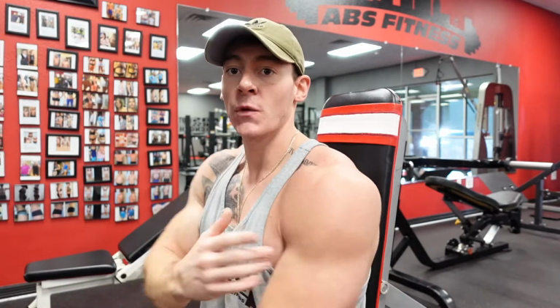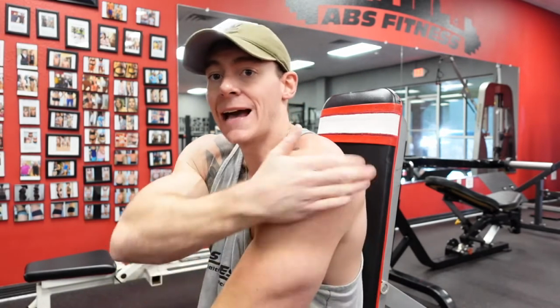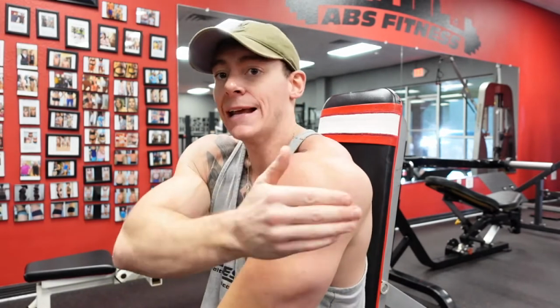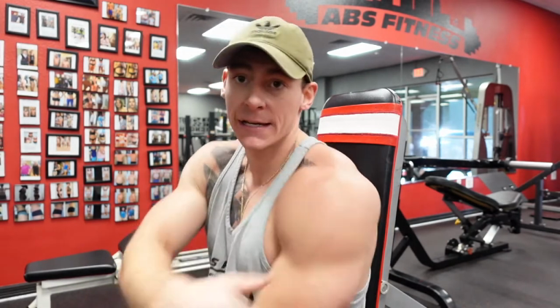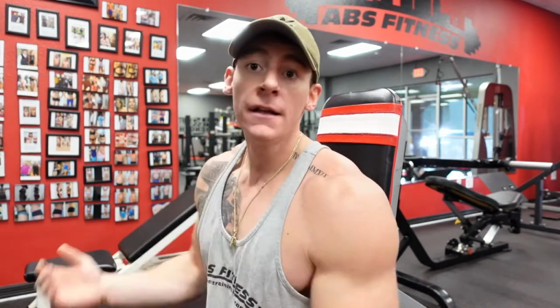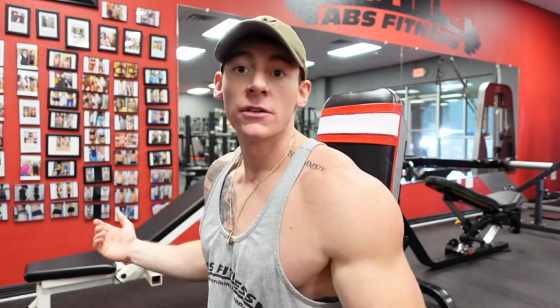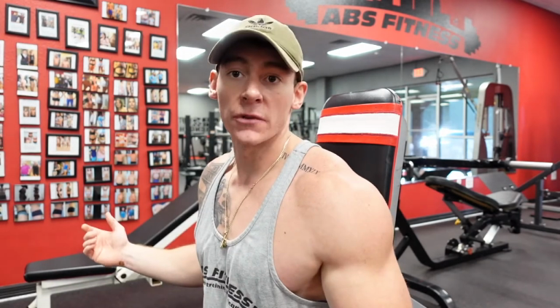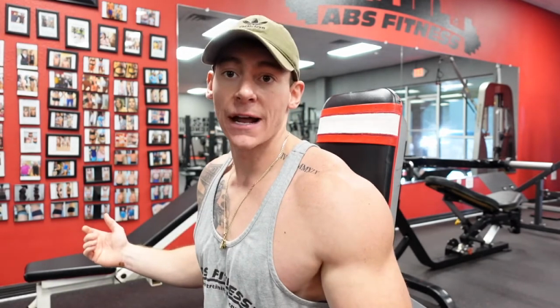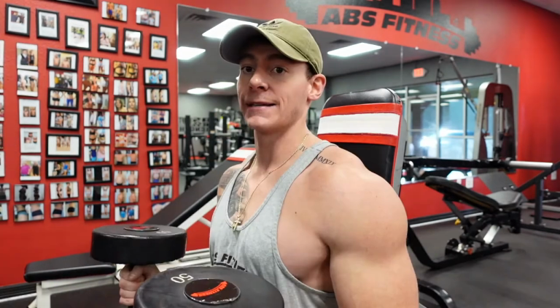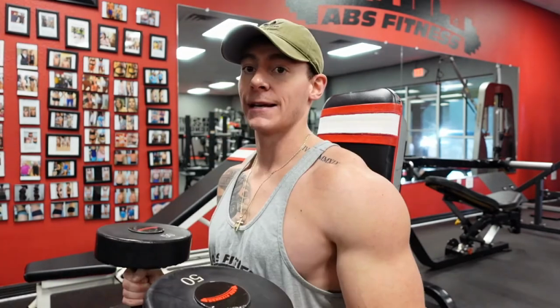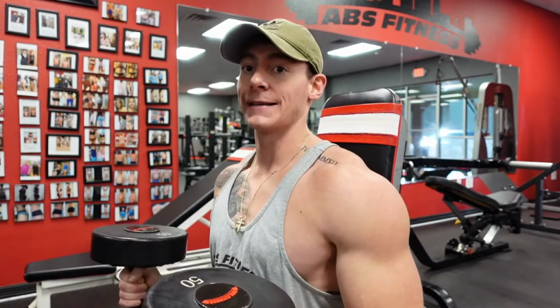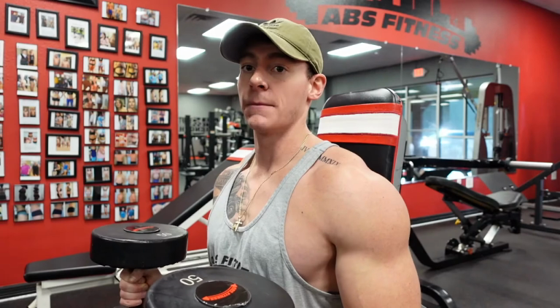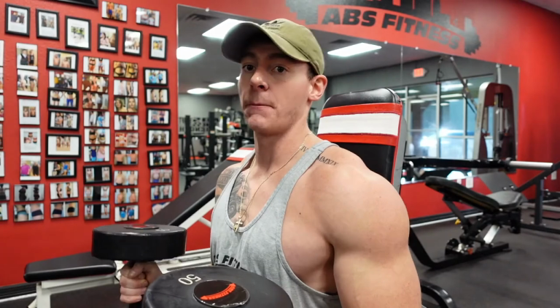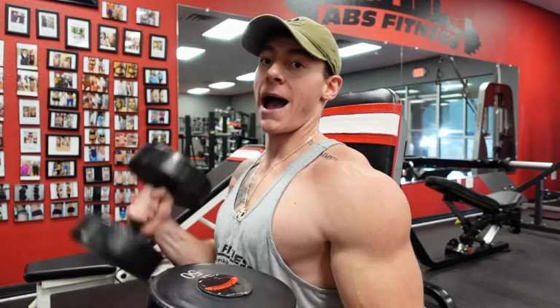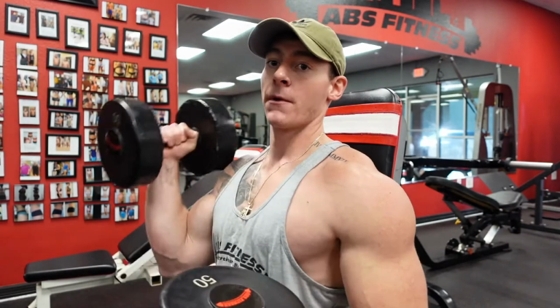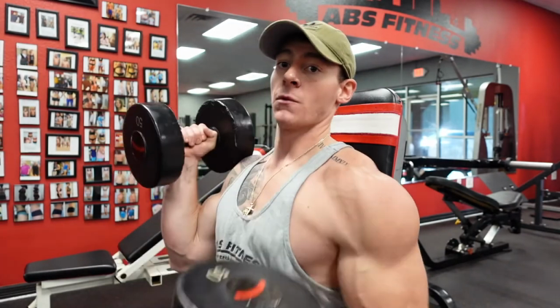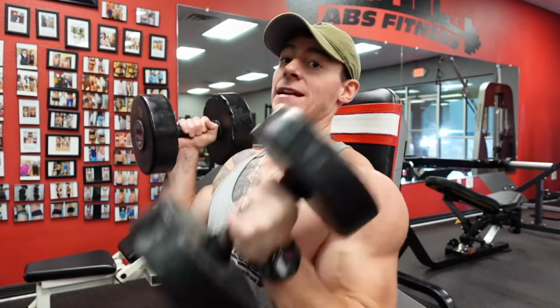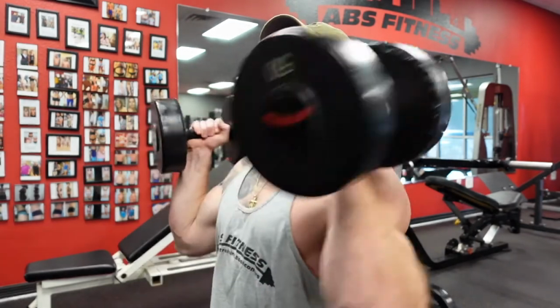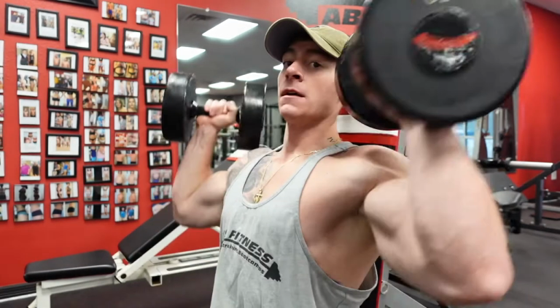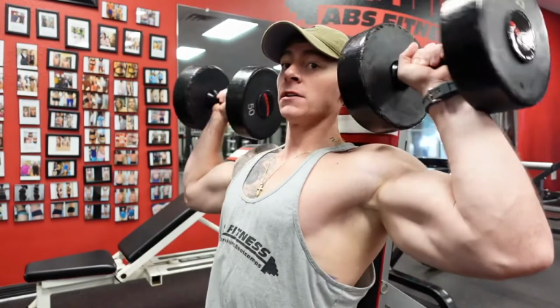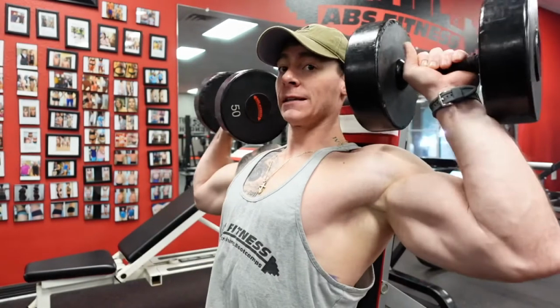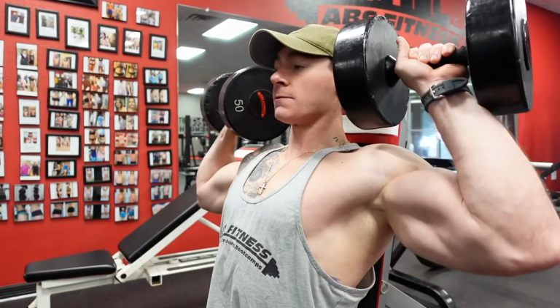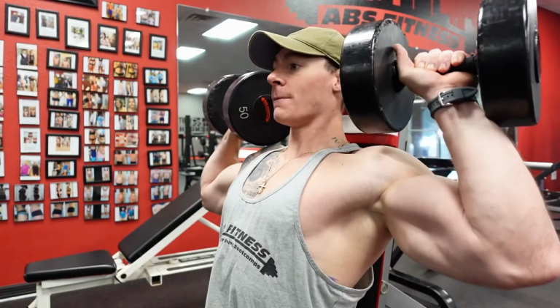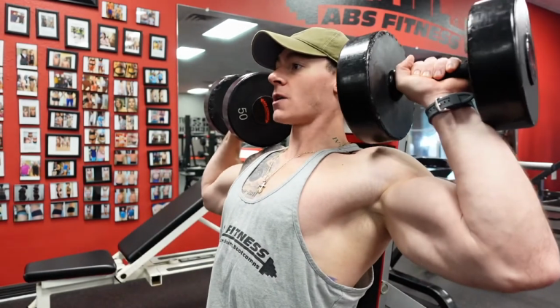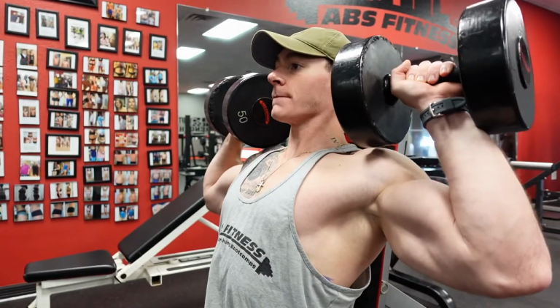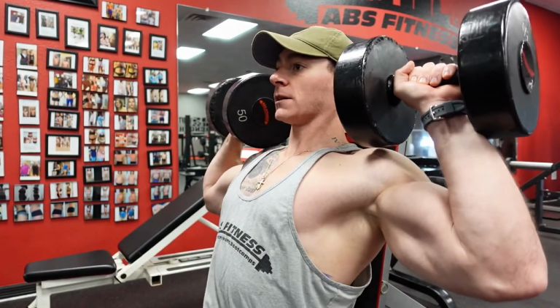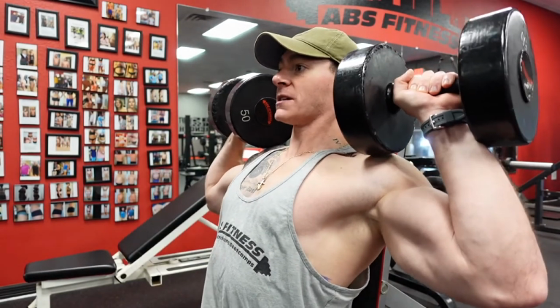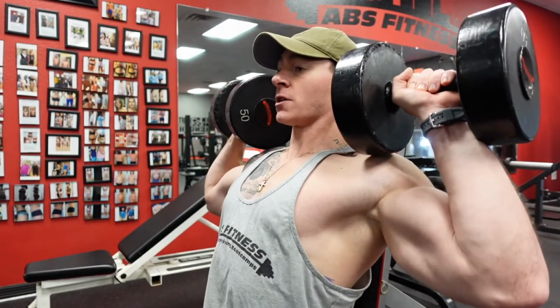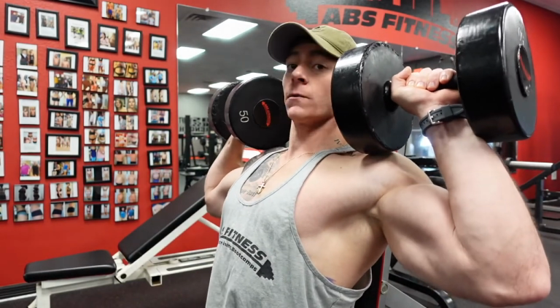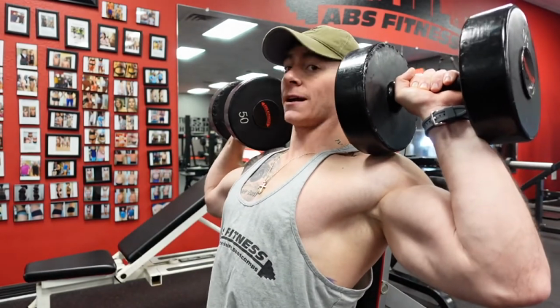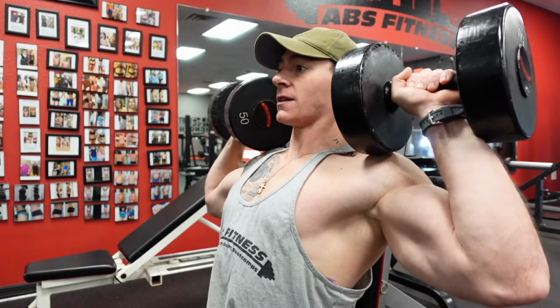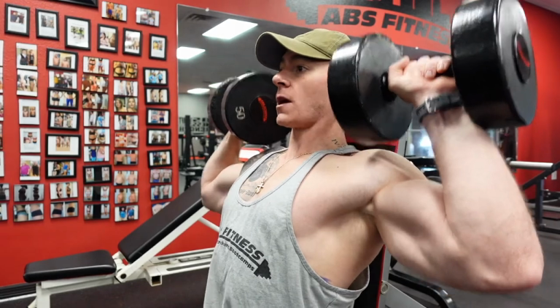We gotta hit the rear delt. I like to get a big pop with the knee, get these dumbbells up in position. We set ourselves up.